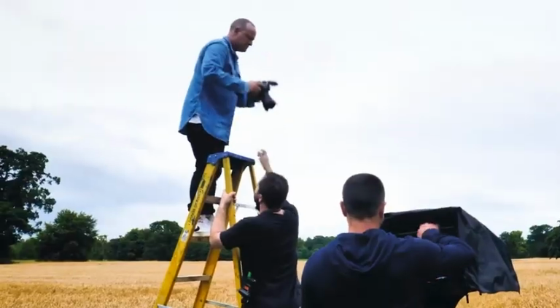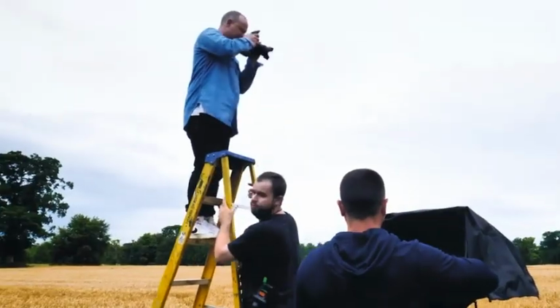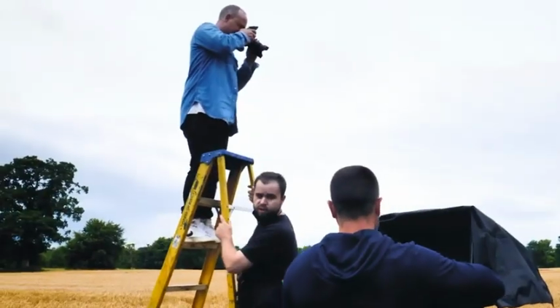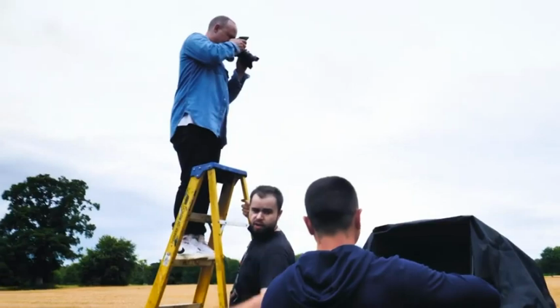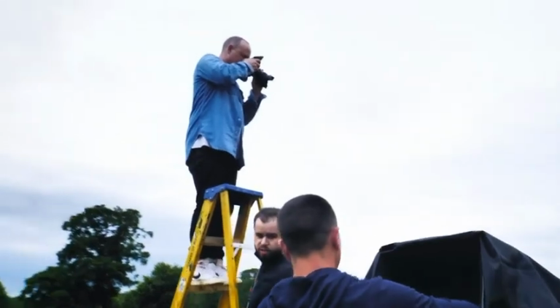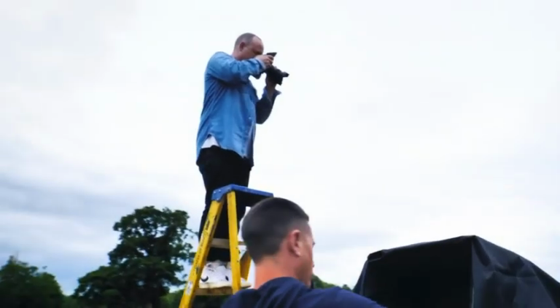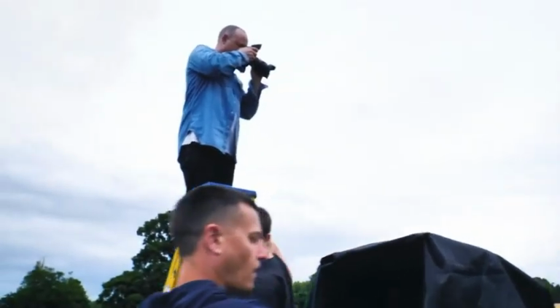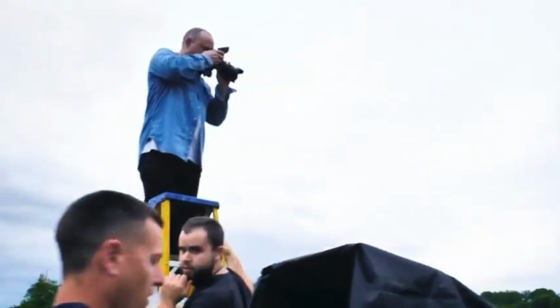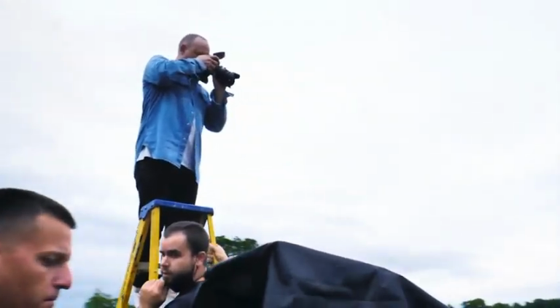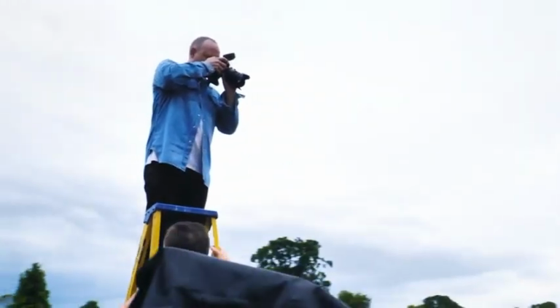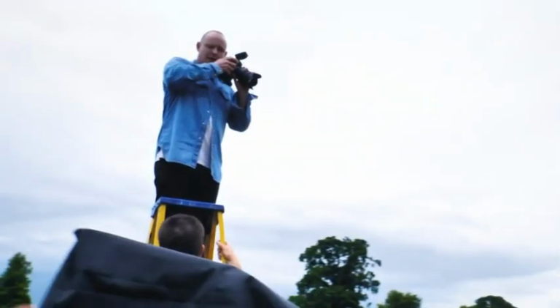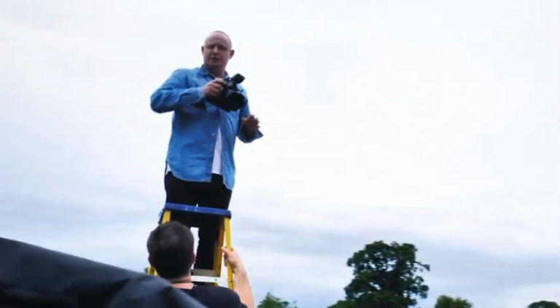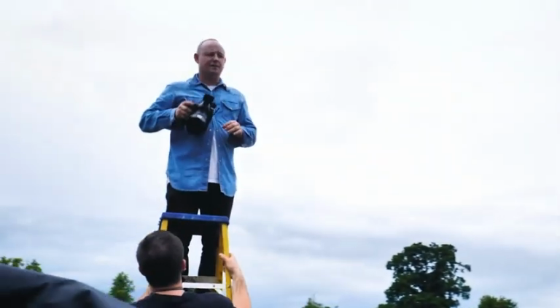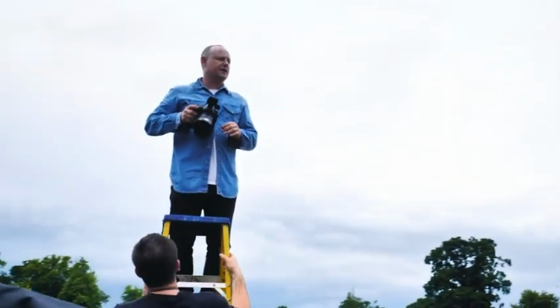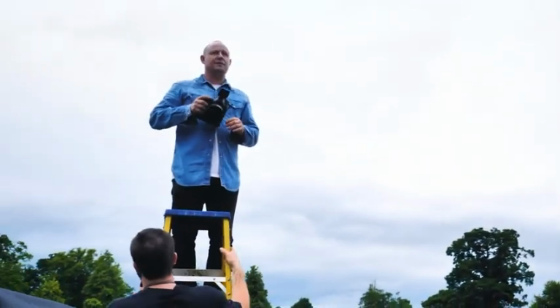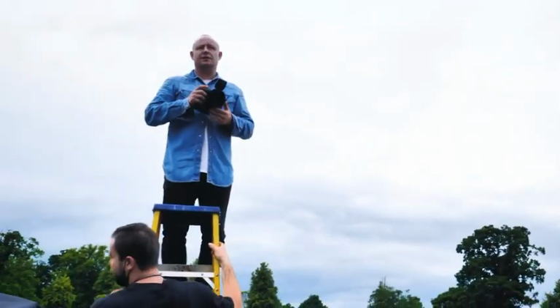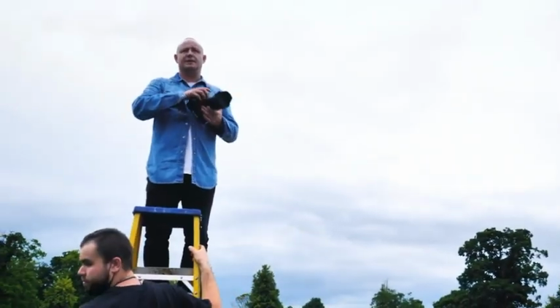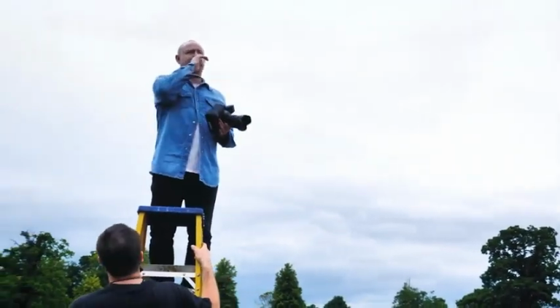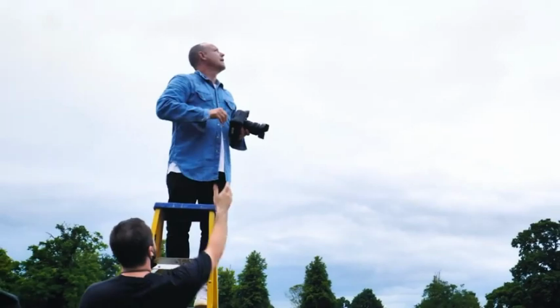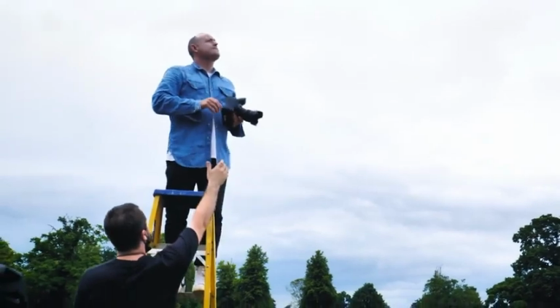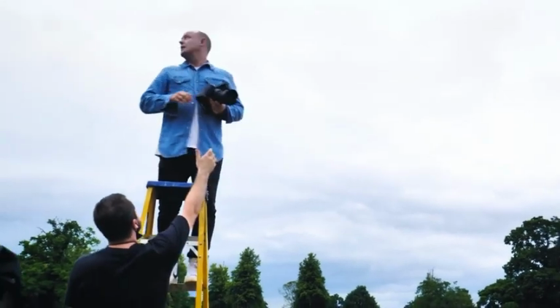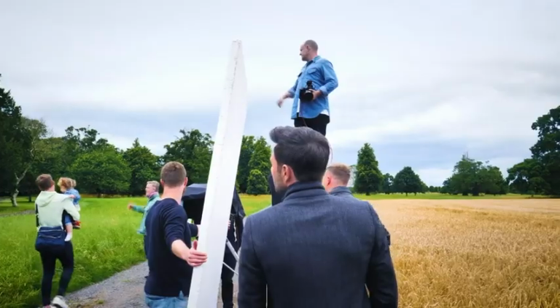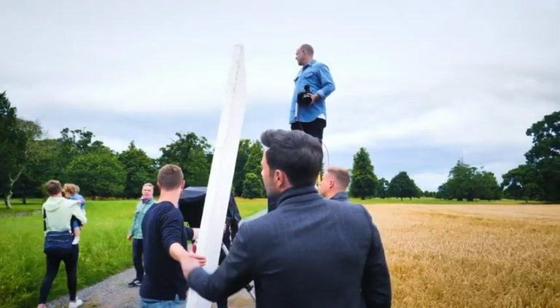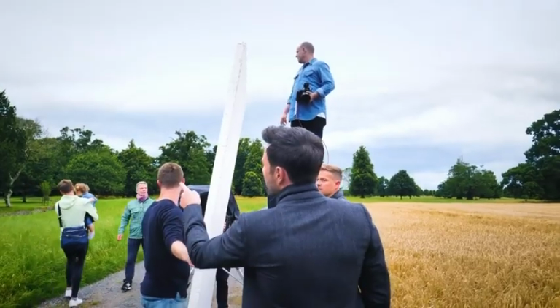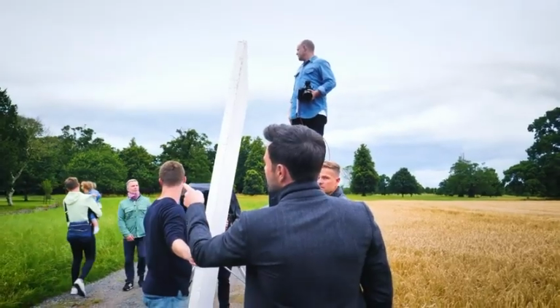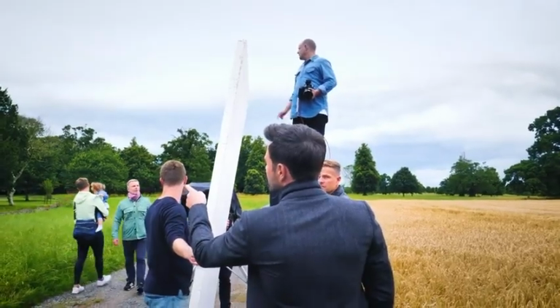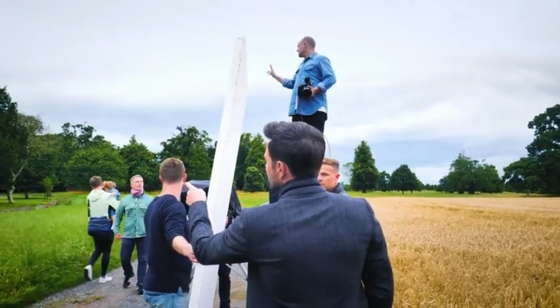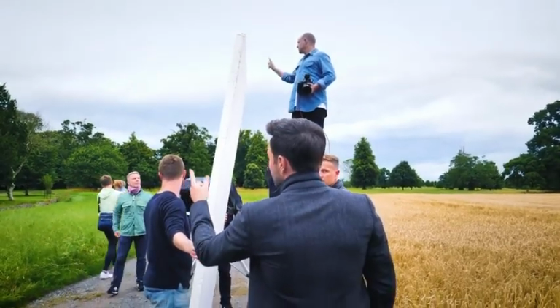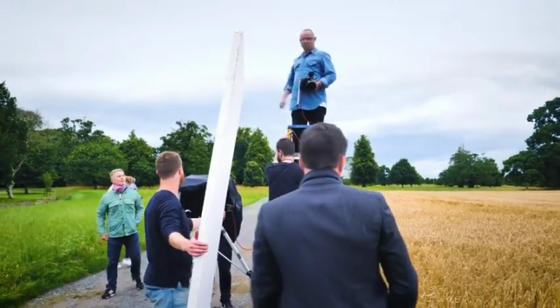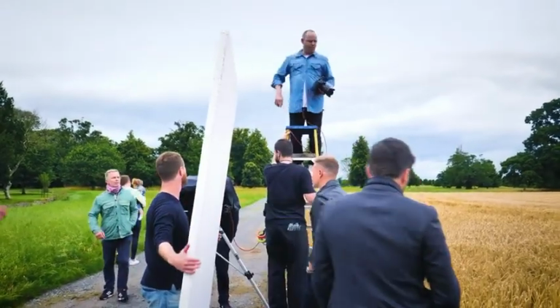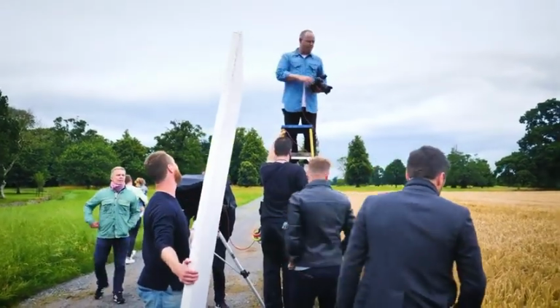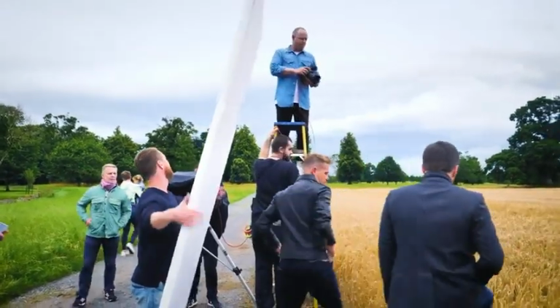So if I just position myself and then I'll follow you, I'll position you. We'll just do it super quick. 30 seconds, quick, quick, quick.